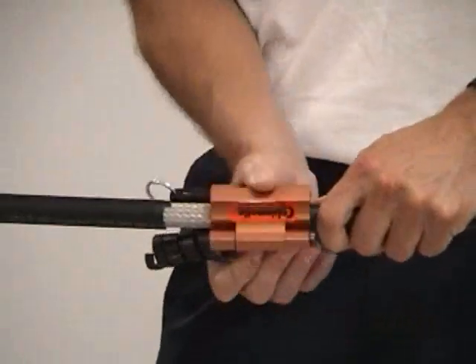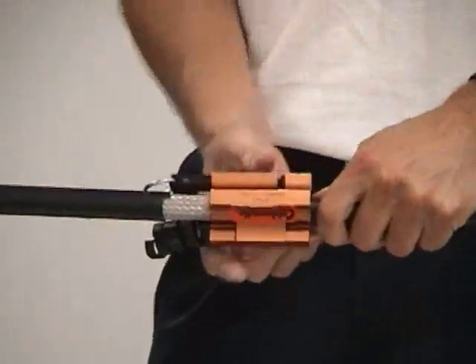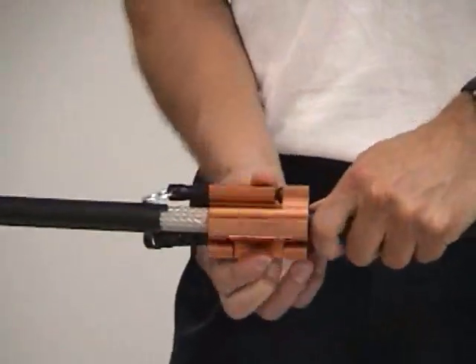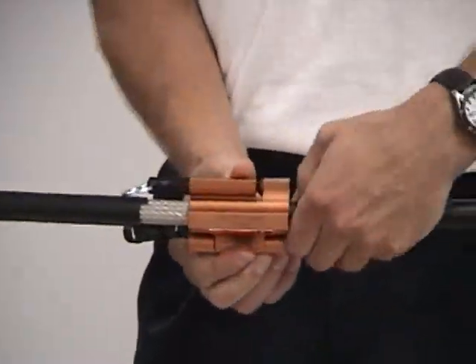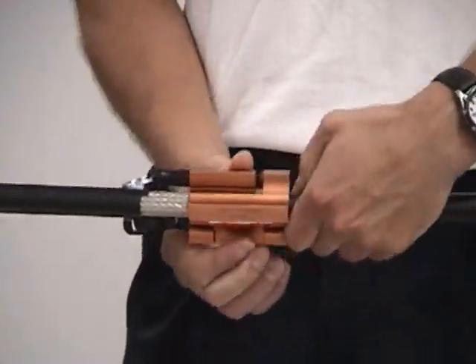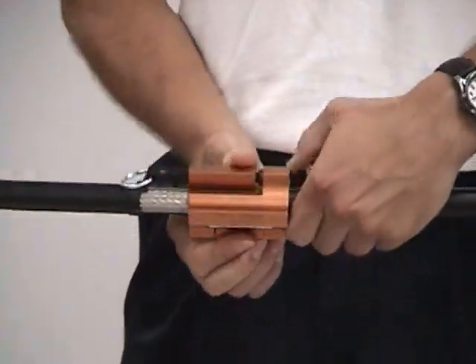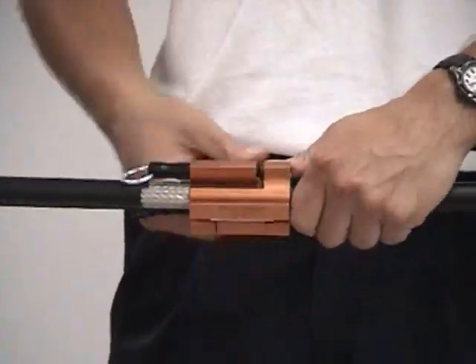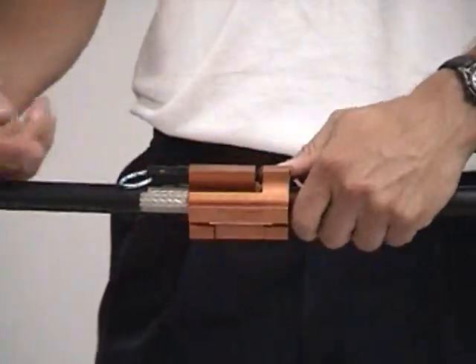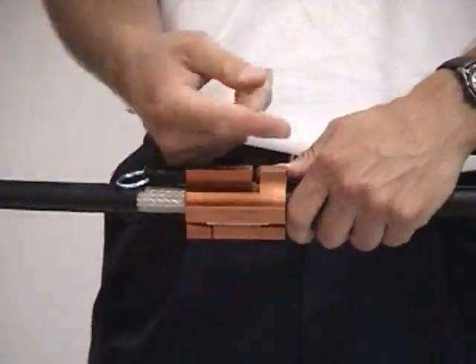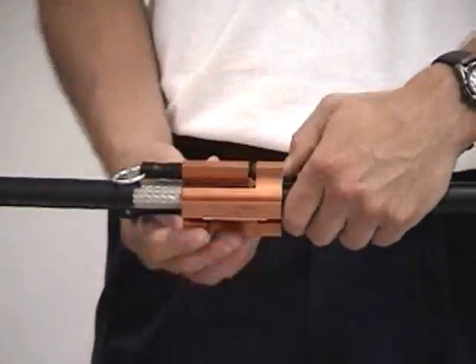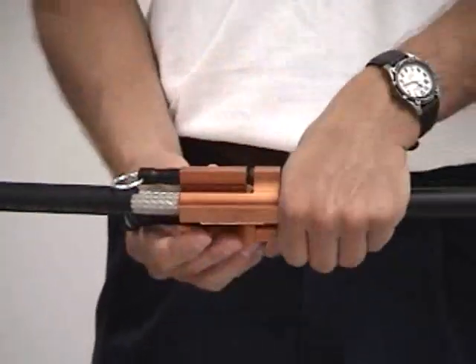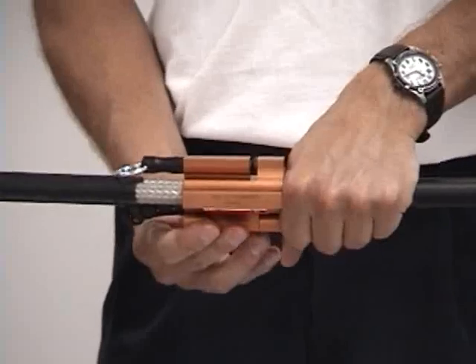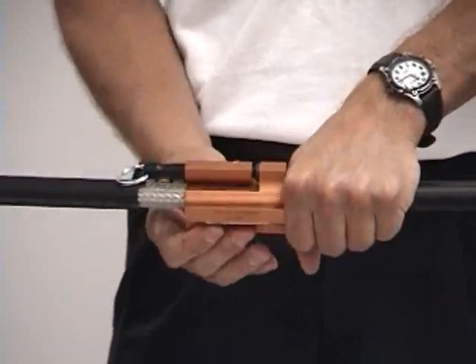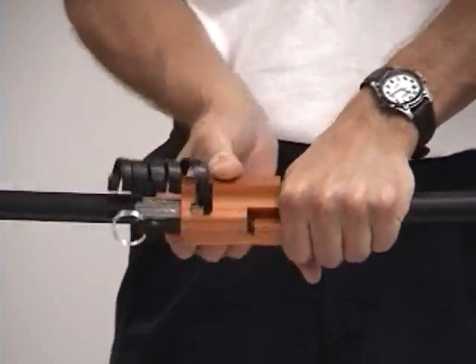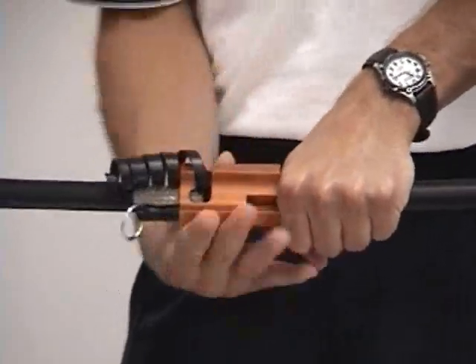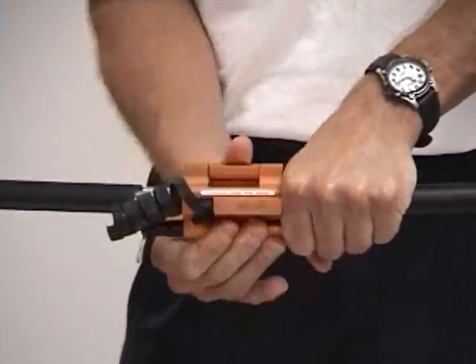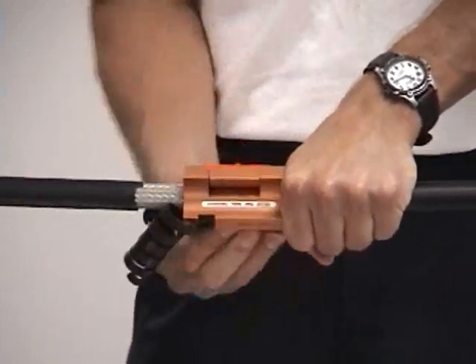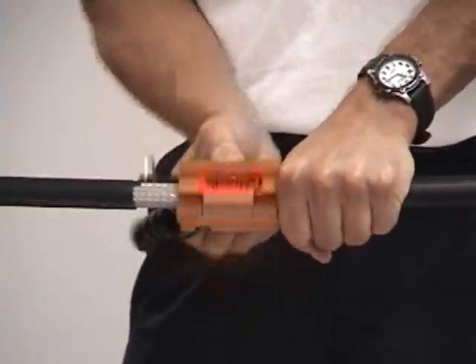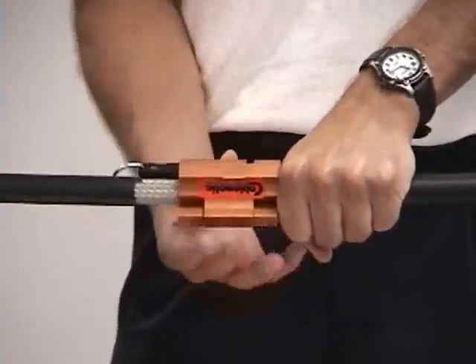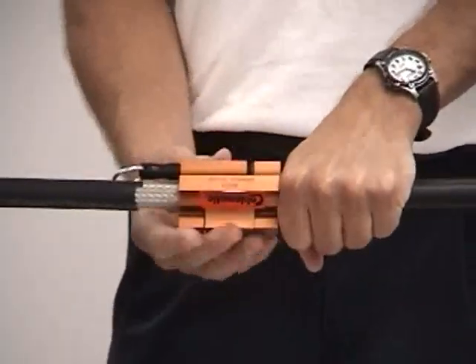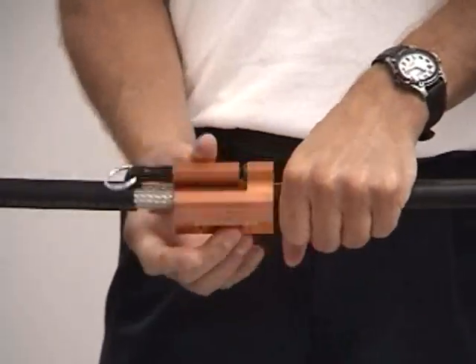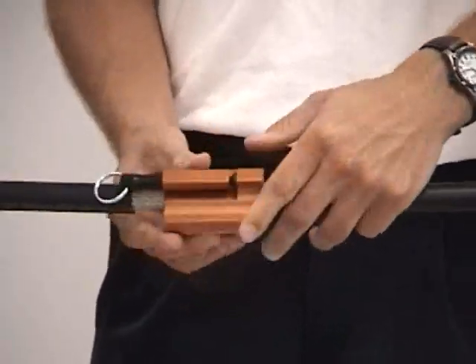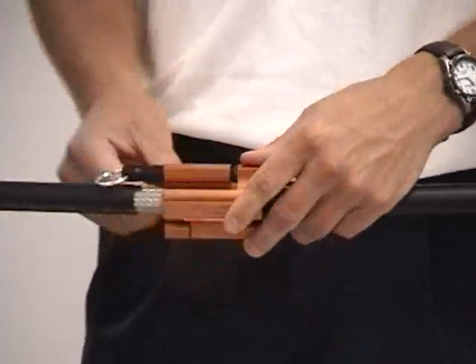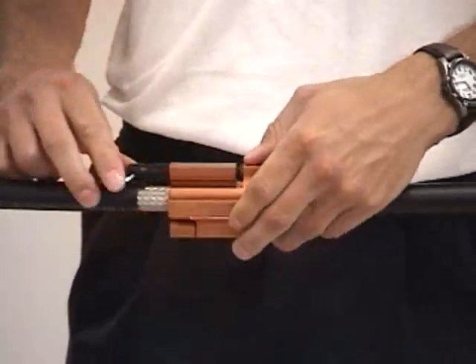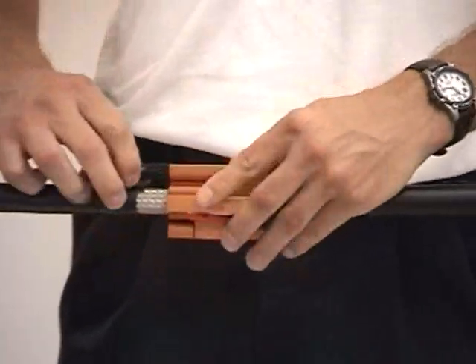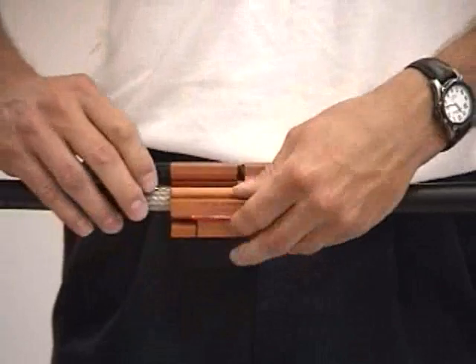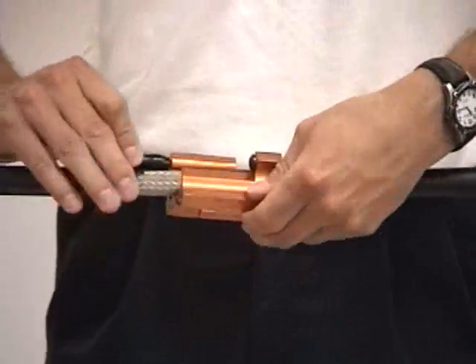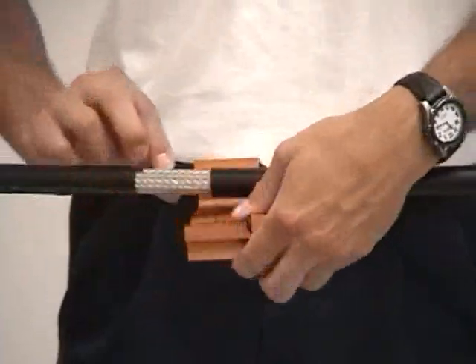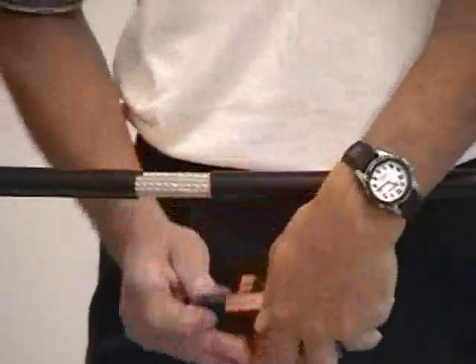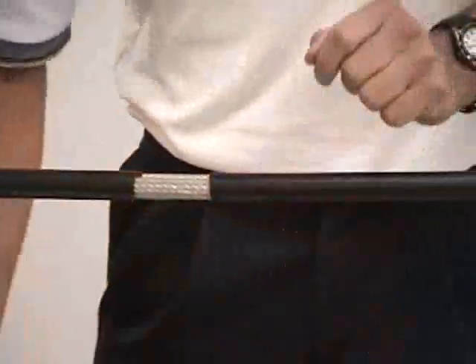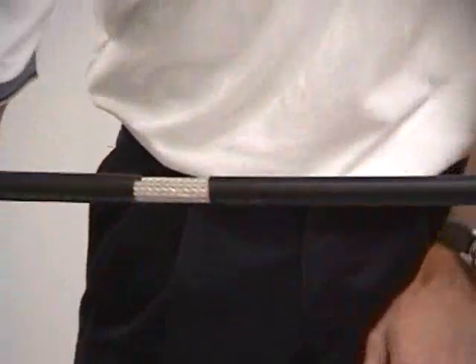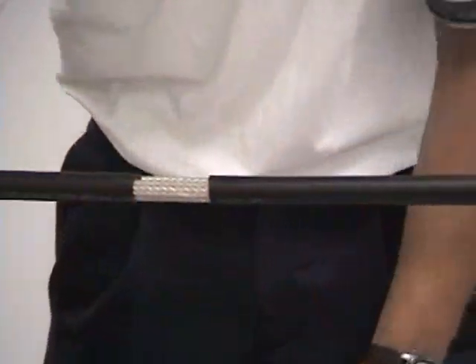Once you get an area stripped off, this thing automatically goes down the cable. Just place your fist here and give it one more turn — don't allow it to go down. It'll just take the rest of the jacket off. Cut it off nice and clean.